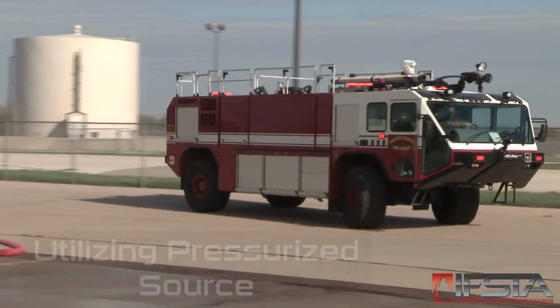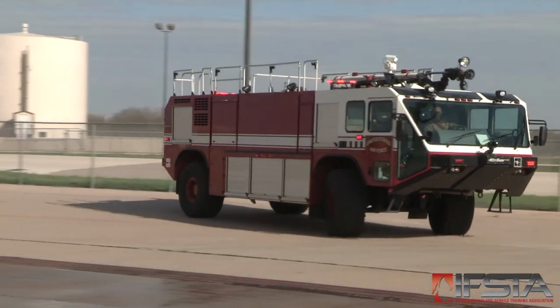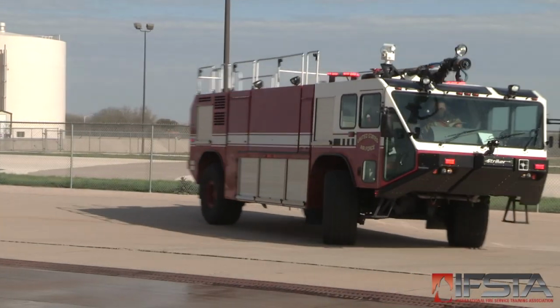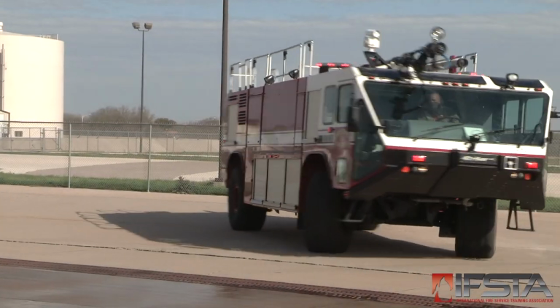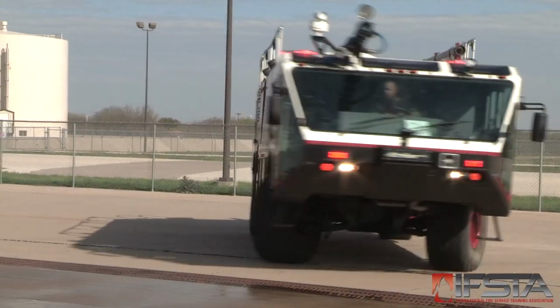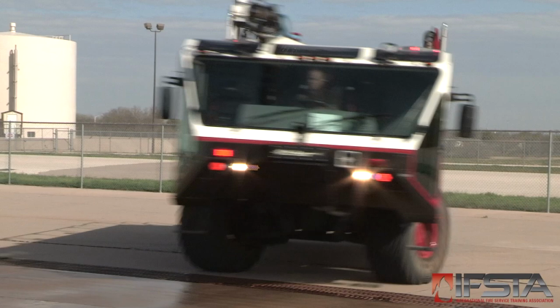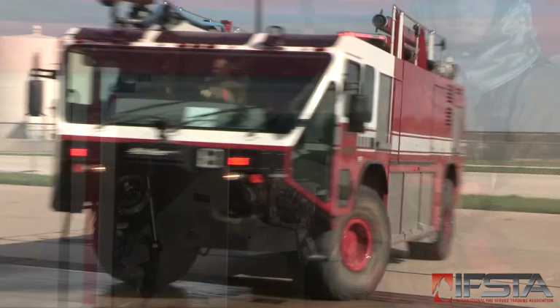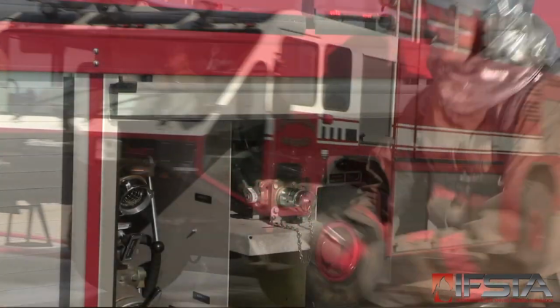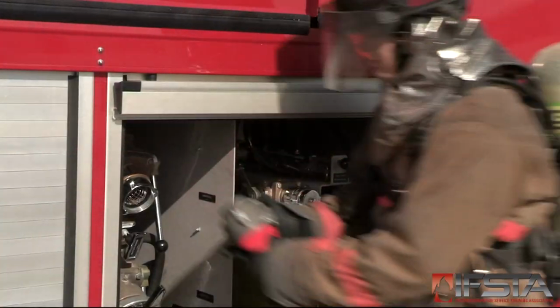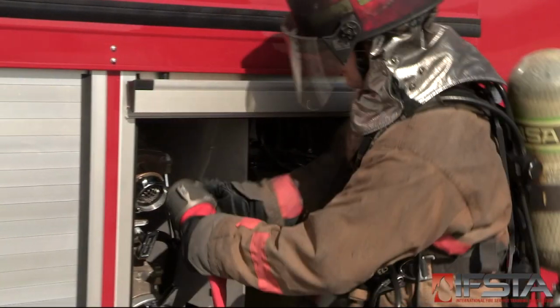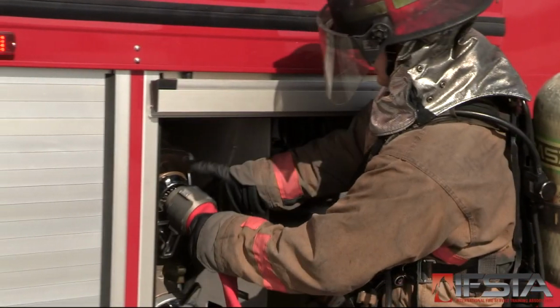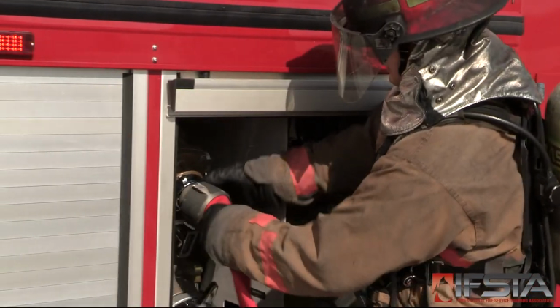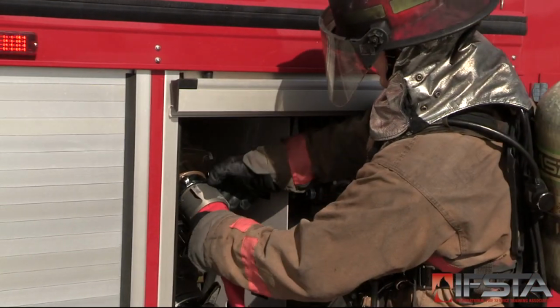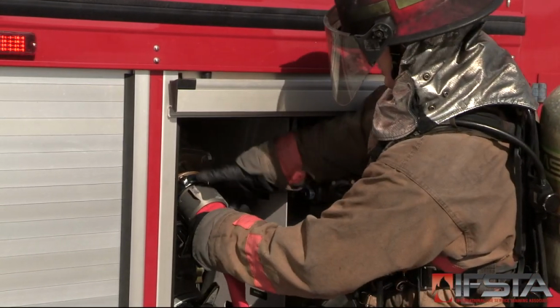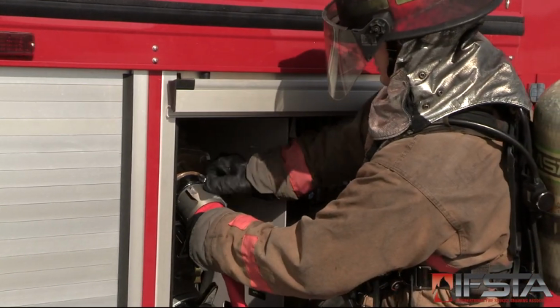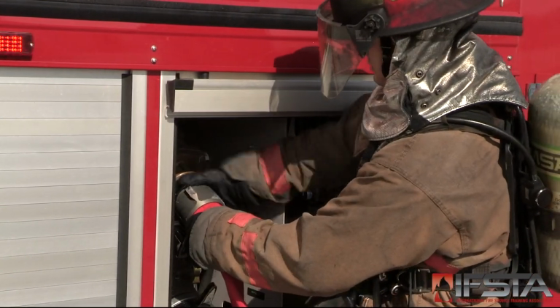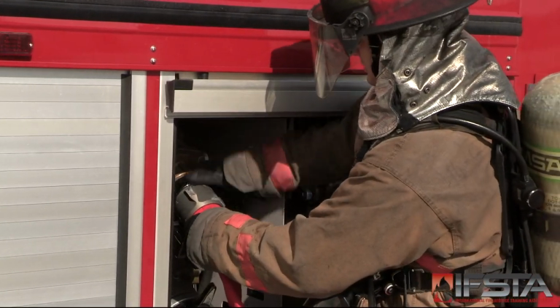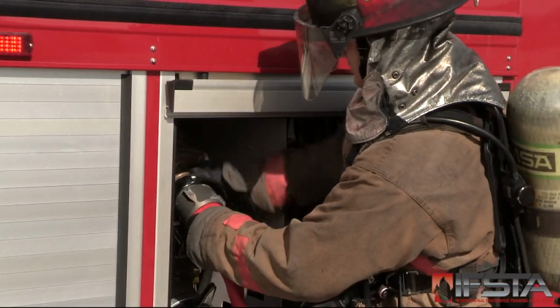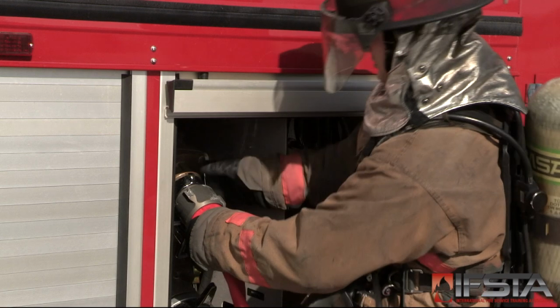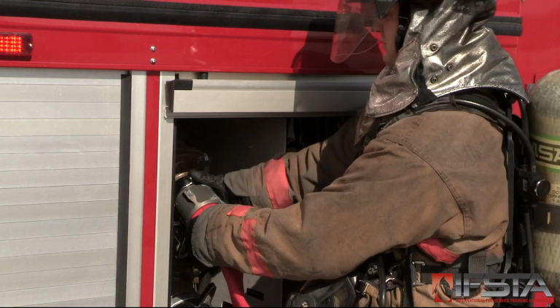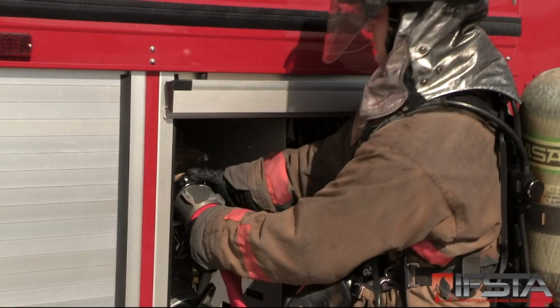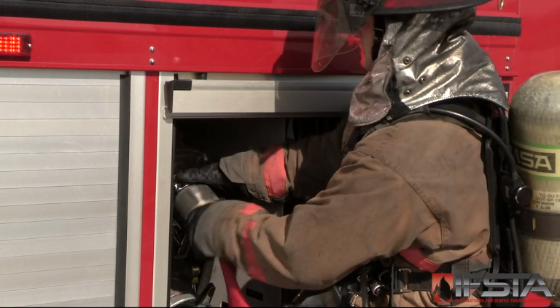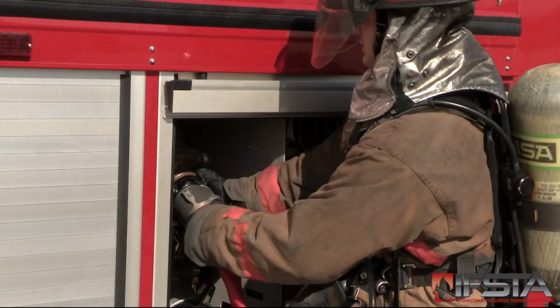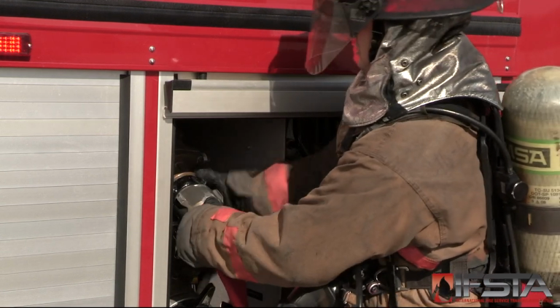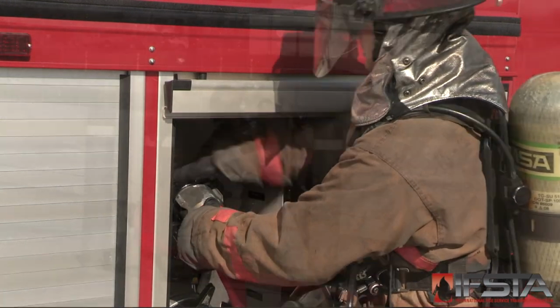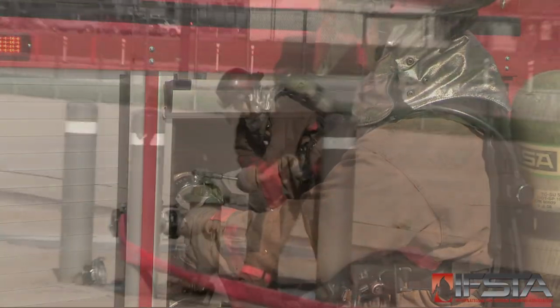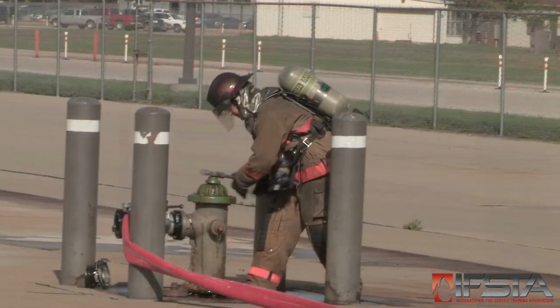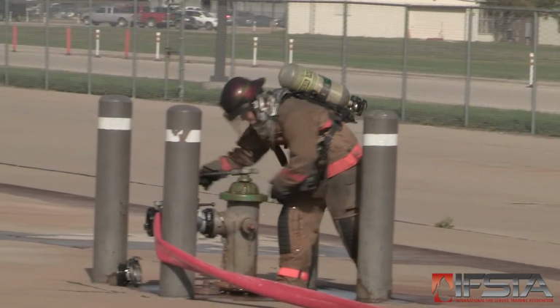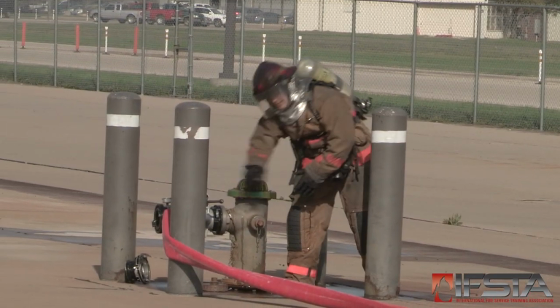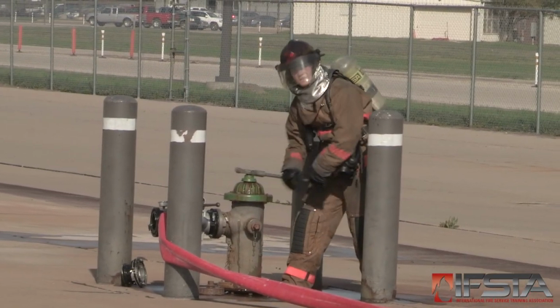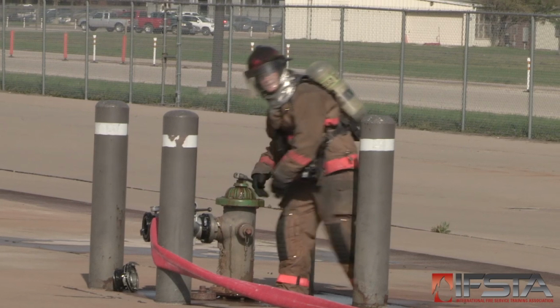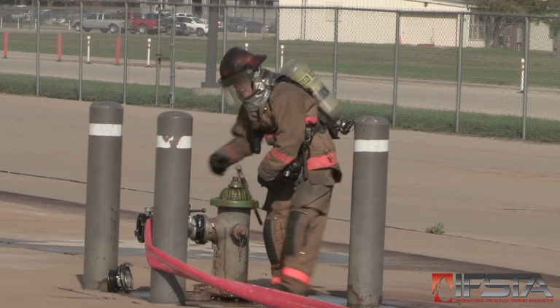Proceed to an appropriate location. Make appropriate connections to an appropriate water source — a hydrant, a pumper, or a tender. Open water supply valves and receive water.